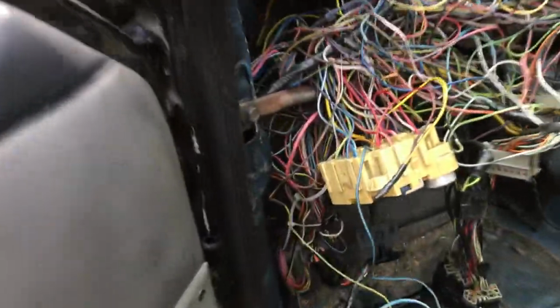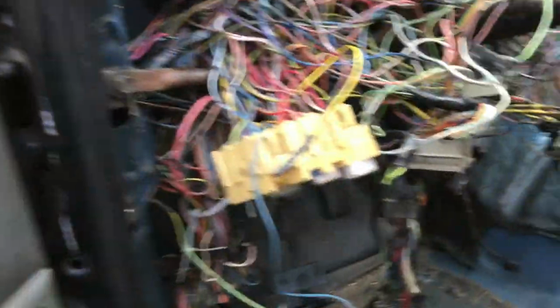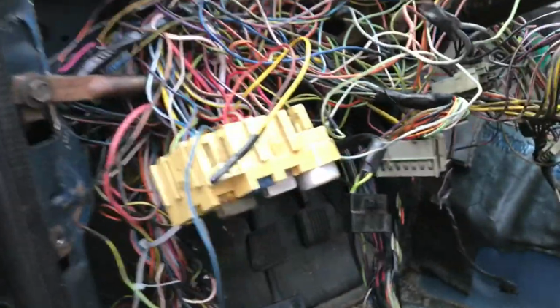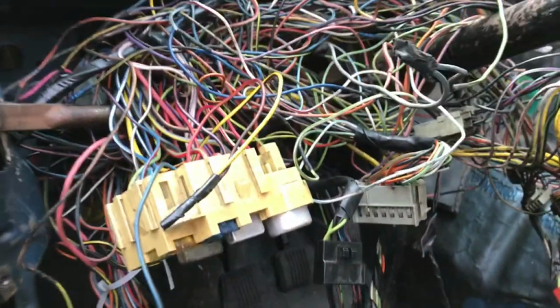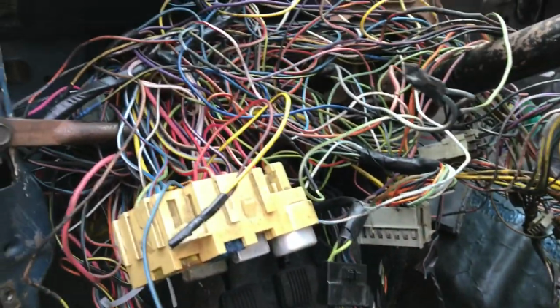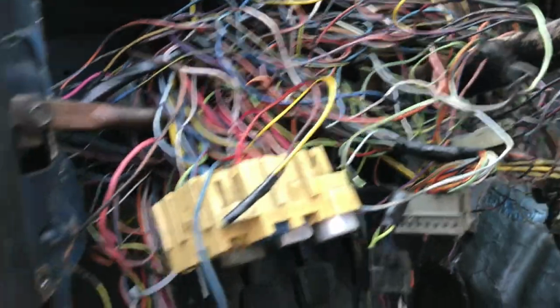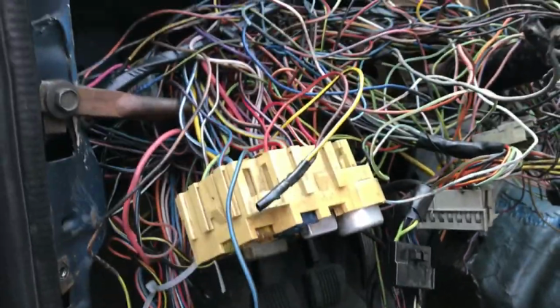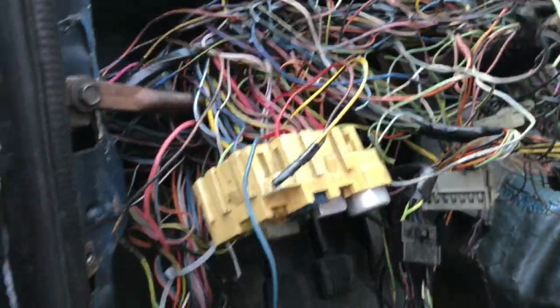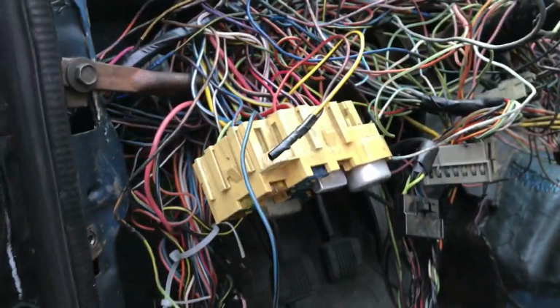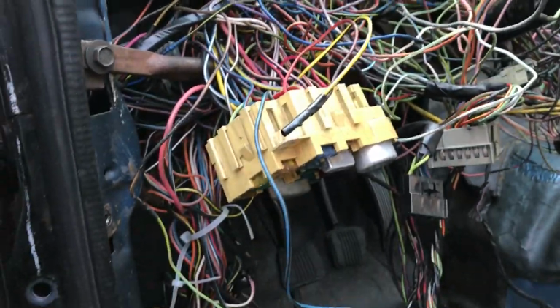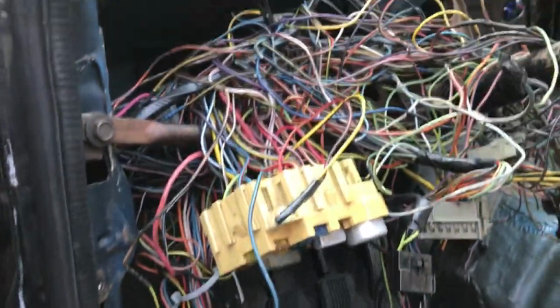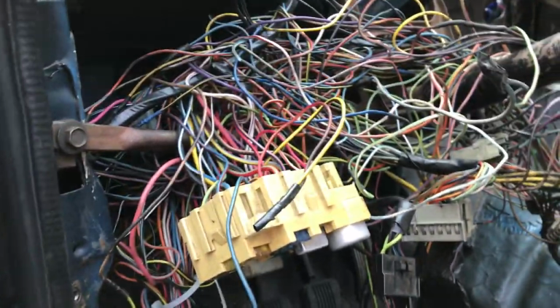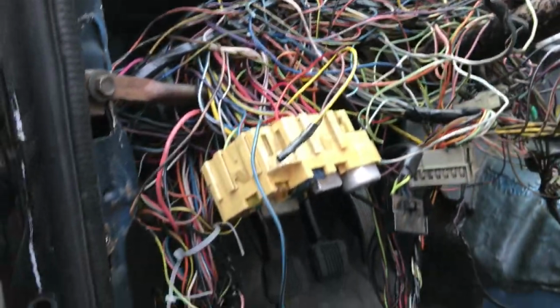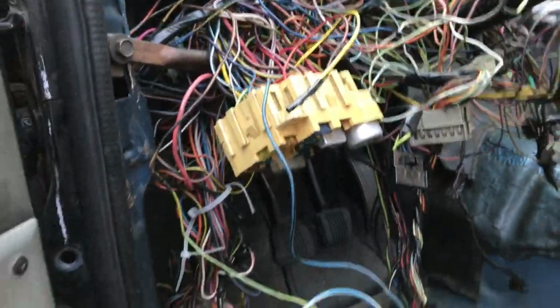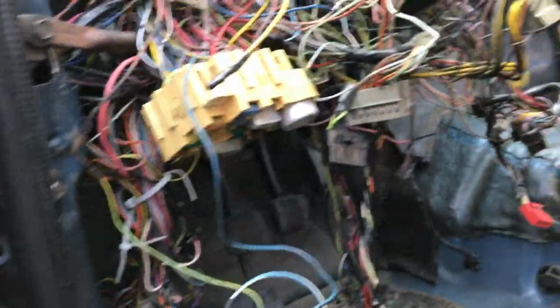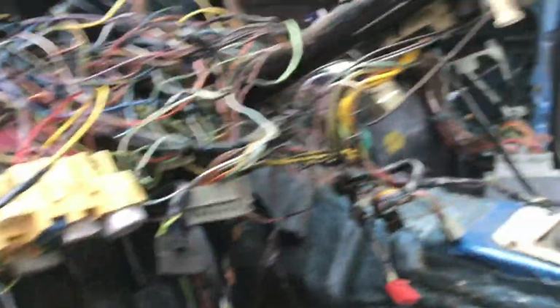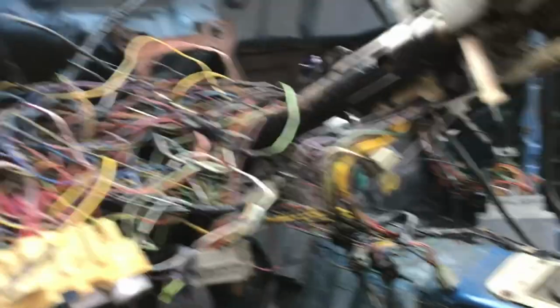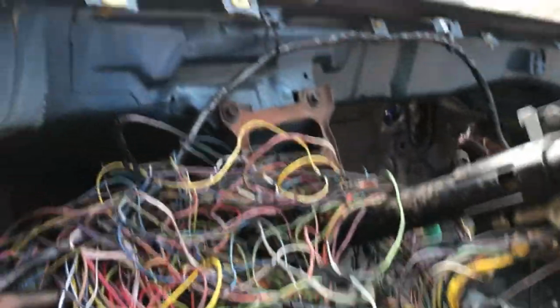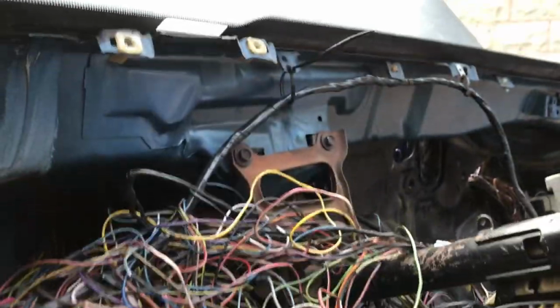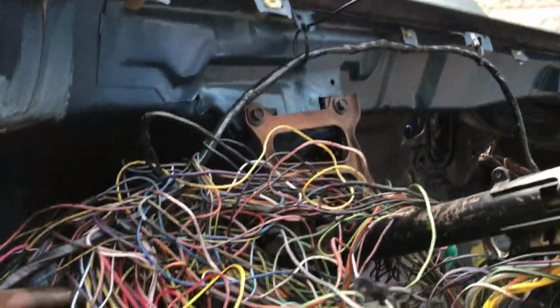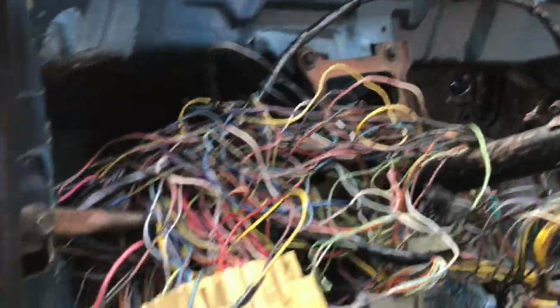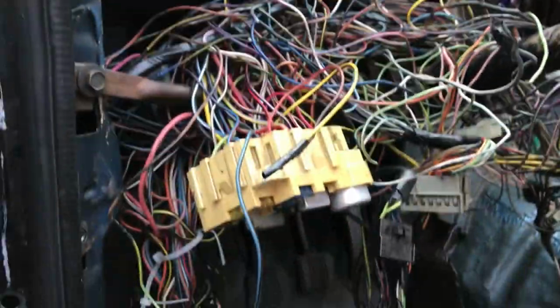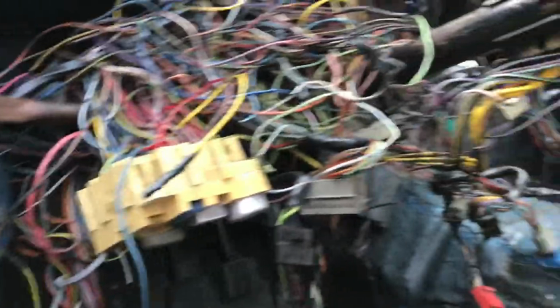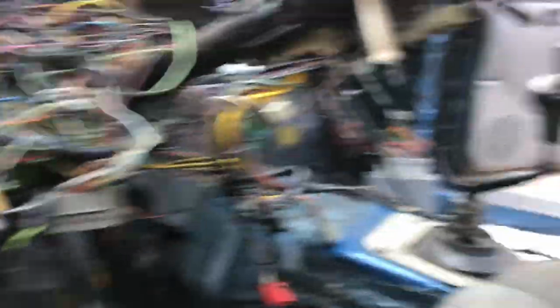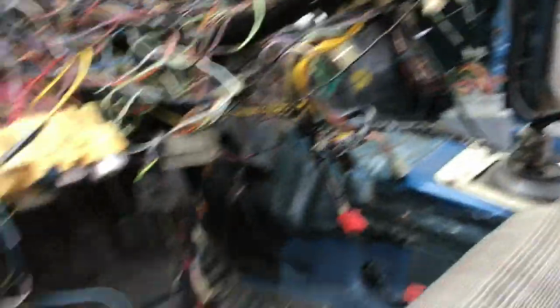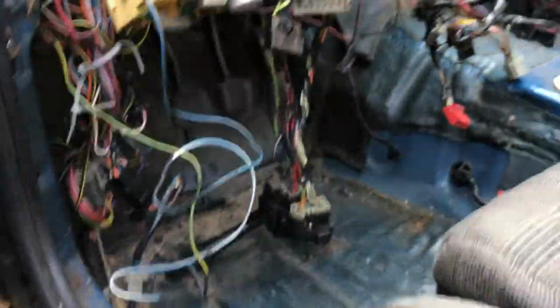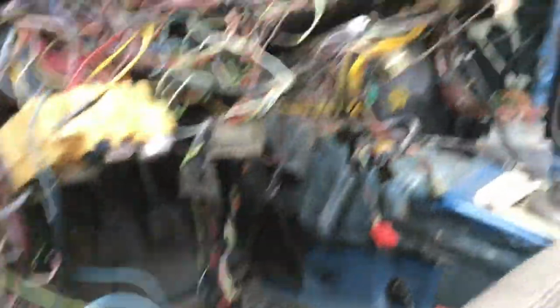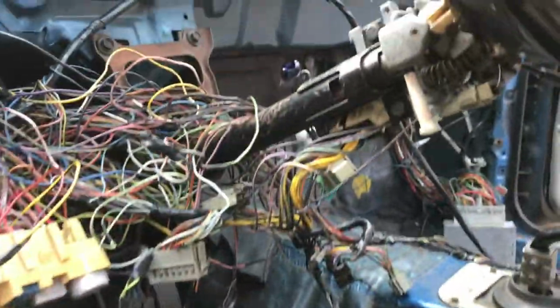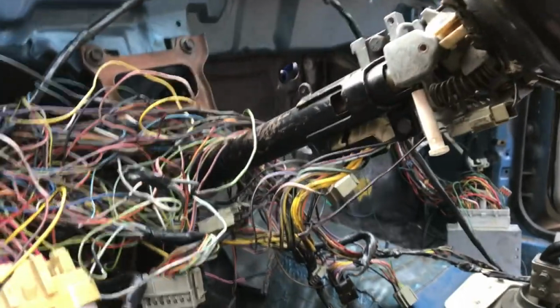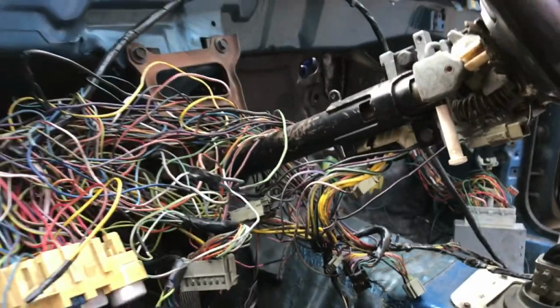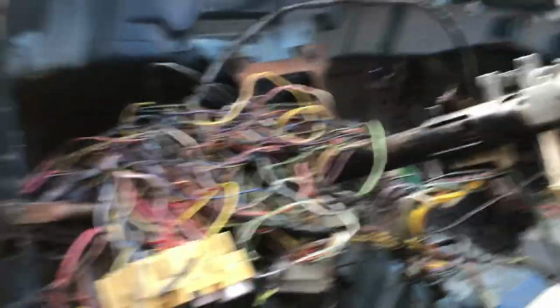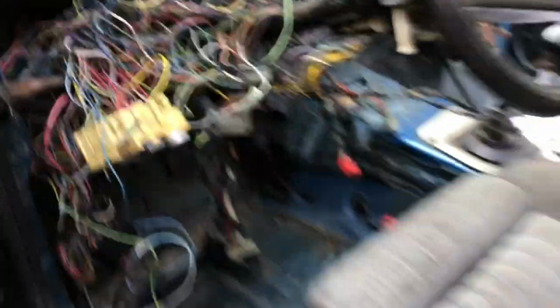I put a short block in it last summer so I was just getting it running. Now I'm going to make all this wiring look beautiful — anything I don't need, like radio stuff and air conditioning wiring, is eliminated.